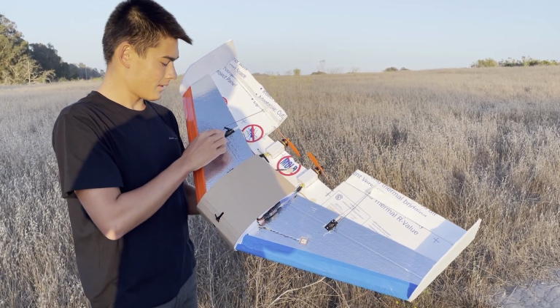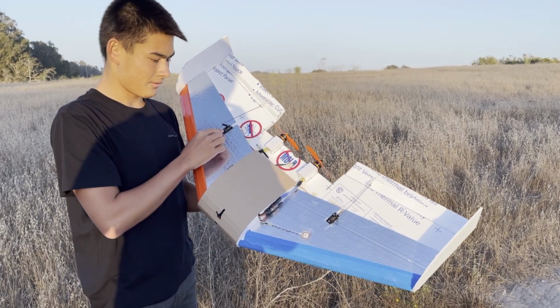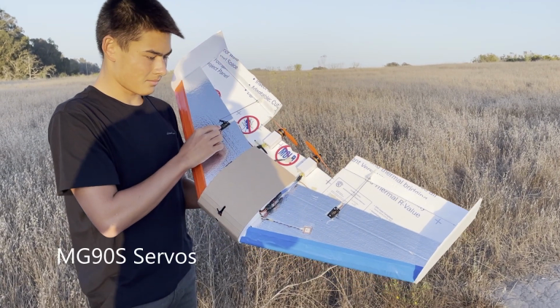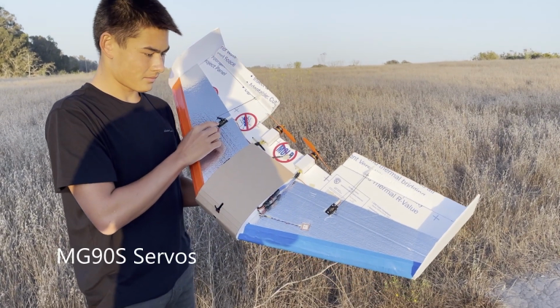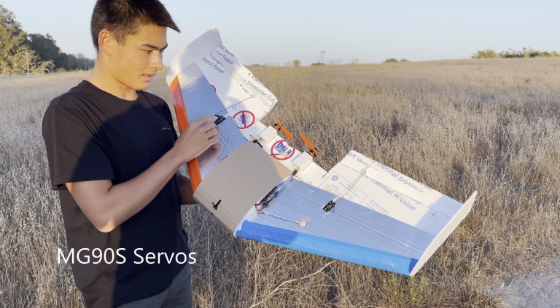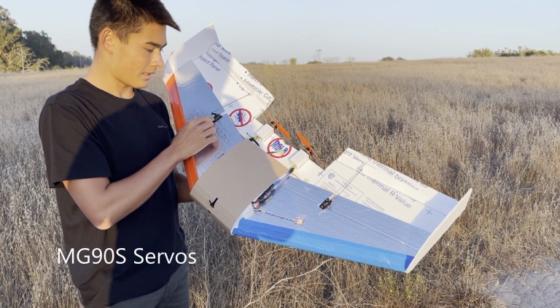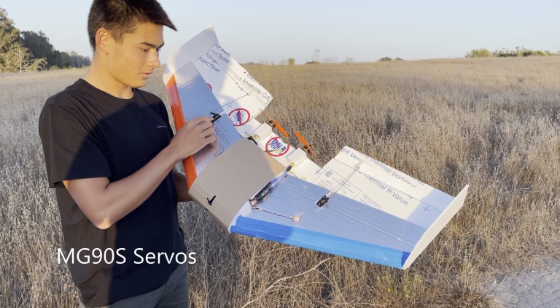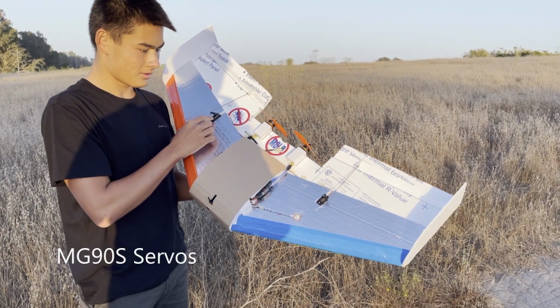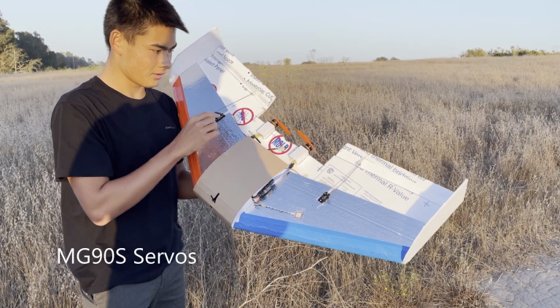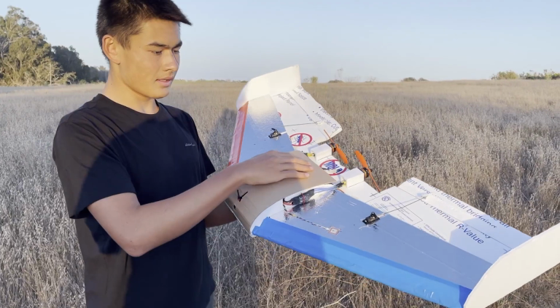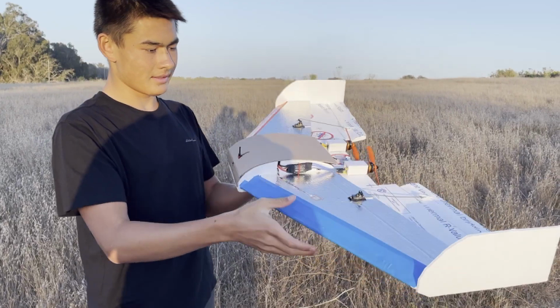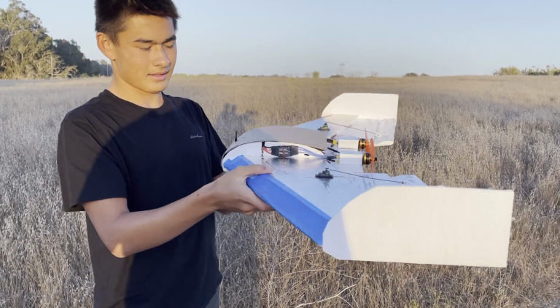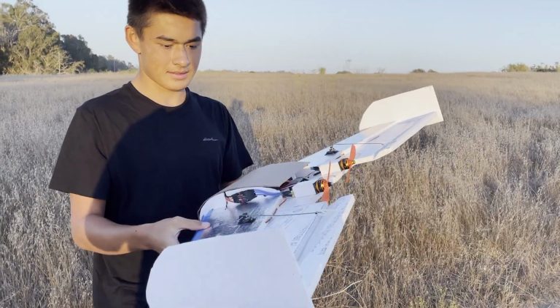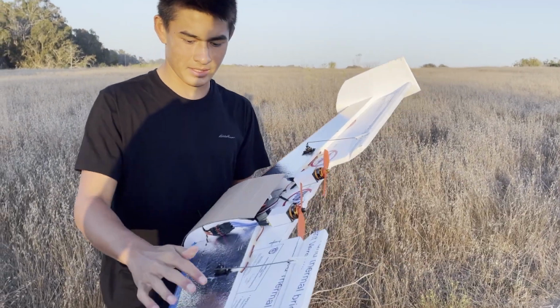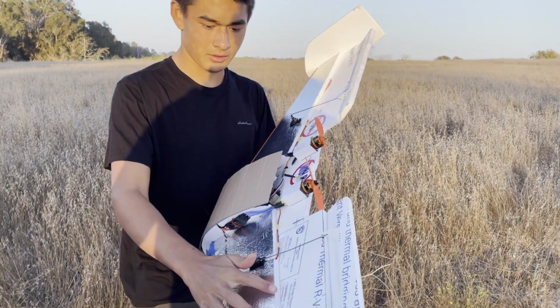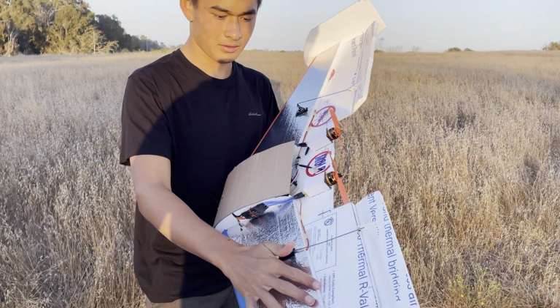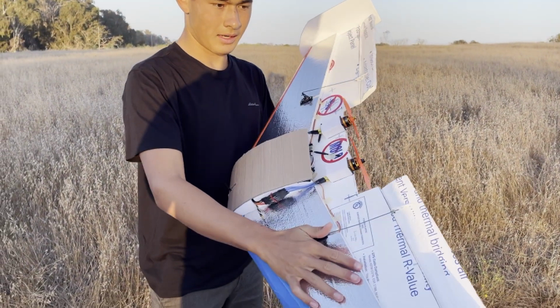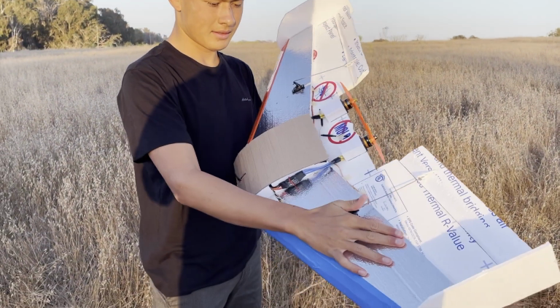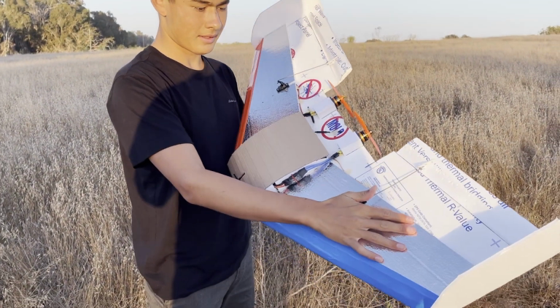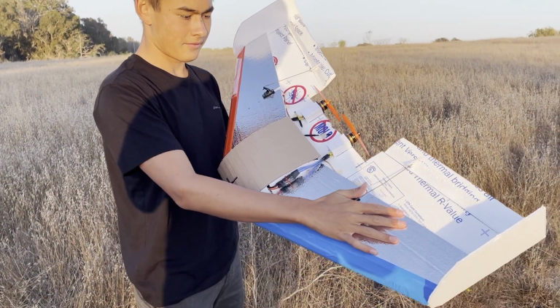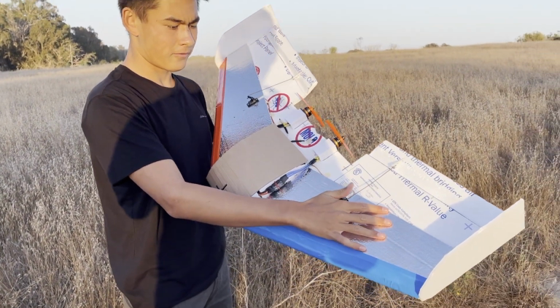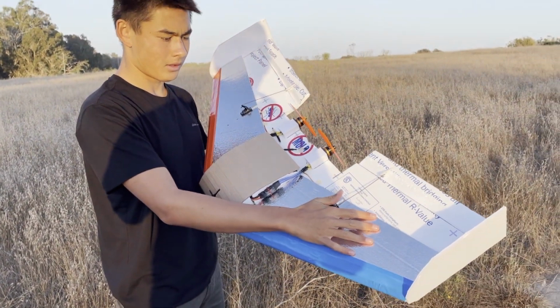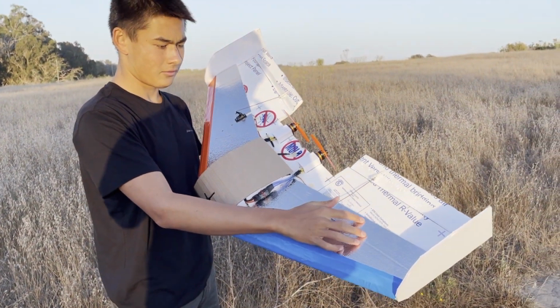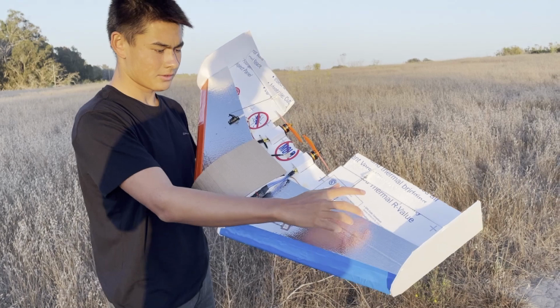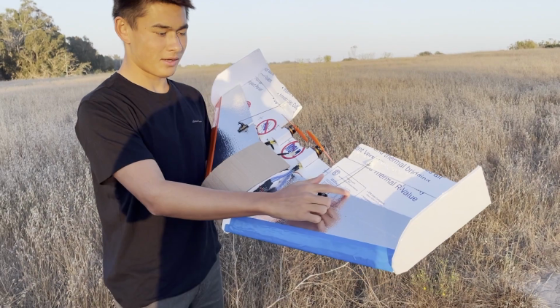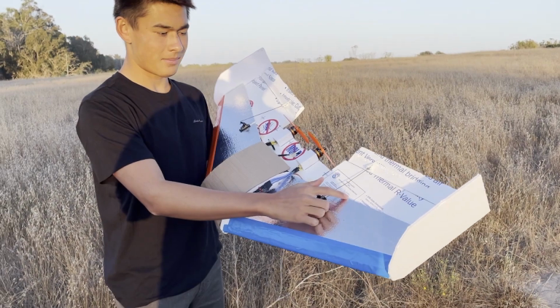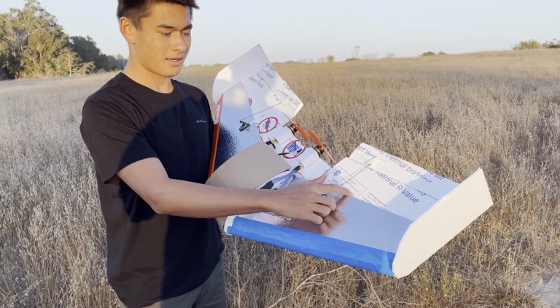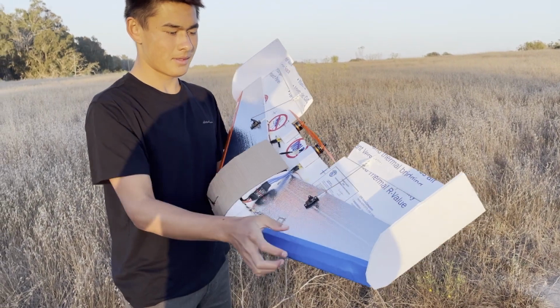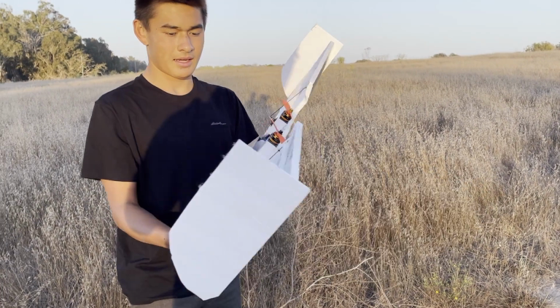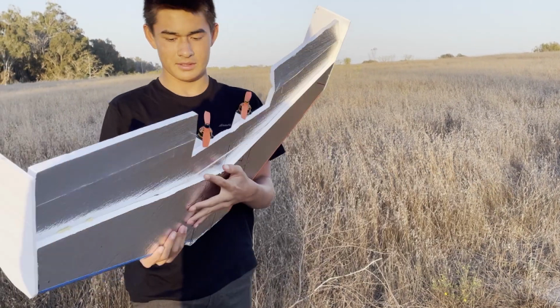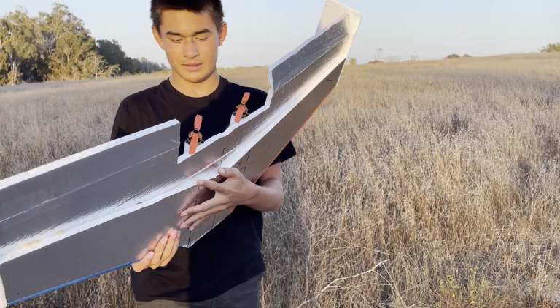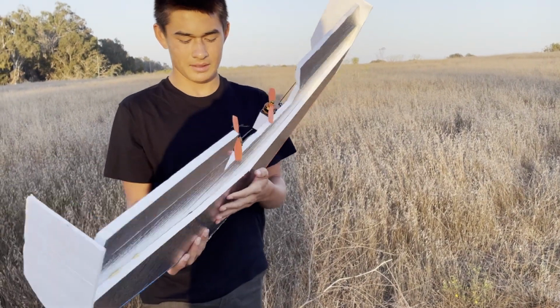I have some metal servos. It has a stepped airfoil — I think it's called a KFM4 airfoil — so one step on the top and one step on the bottom.